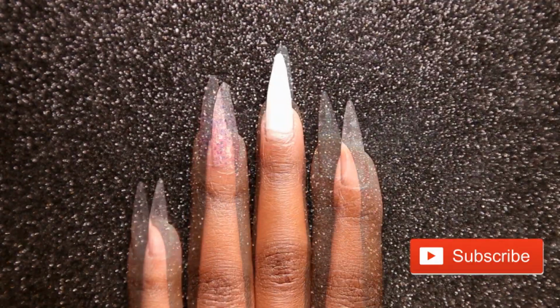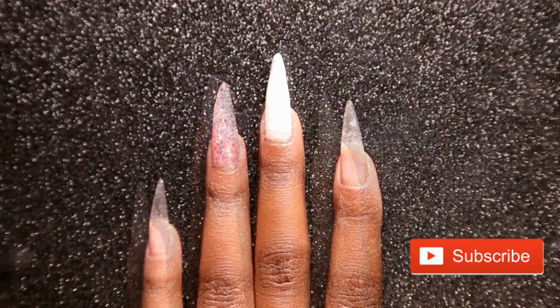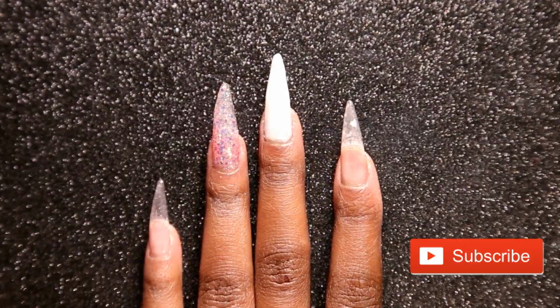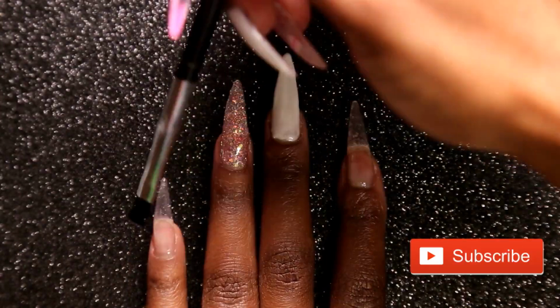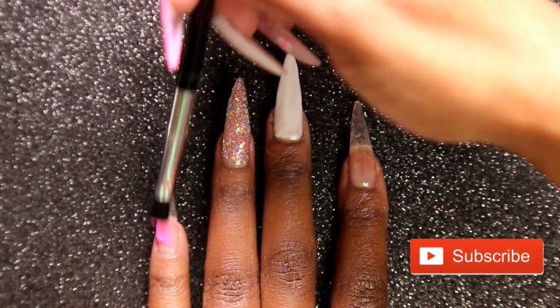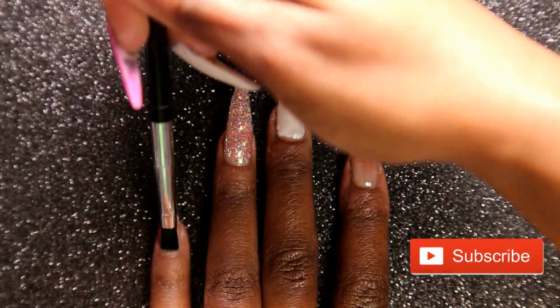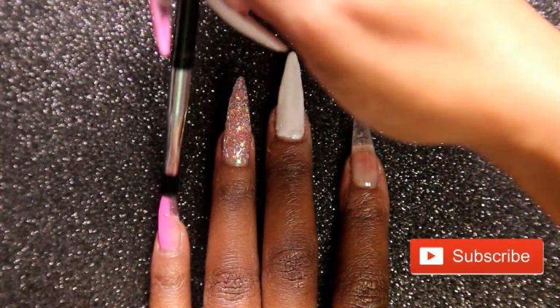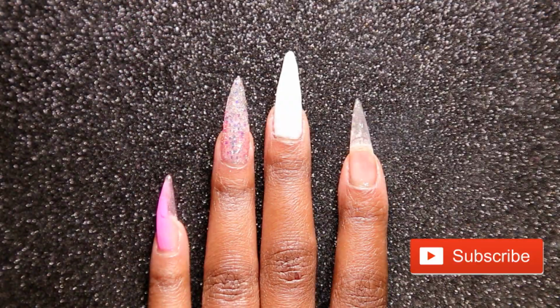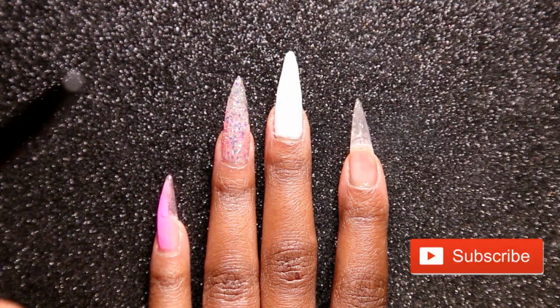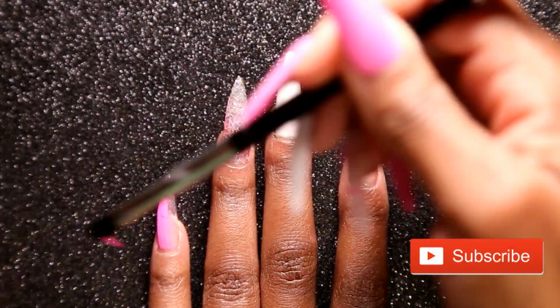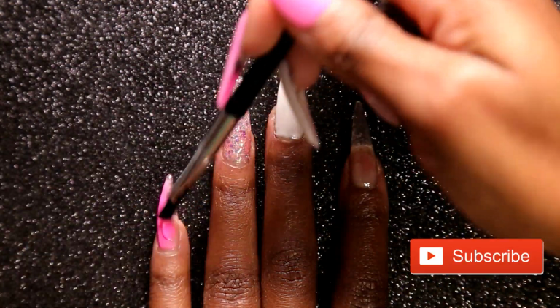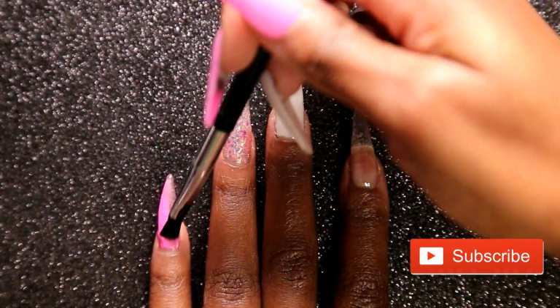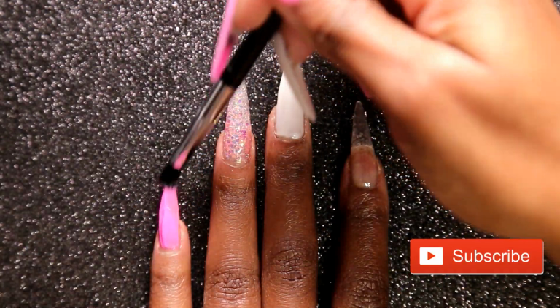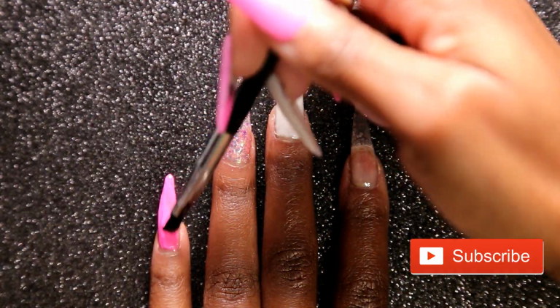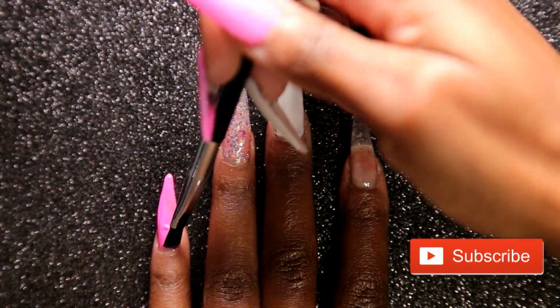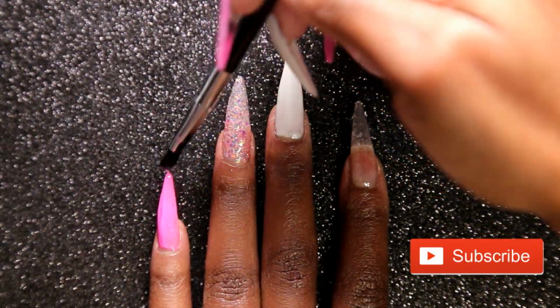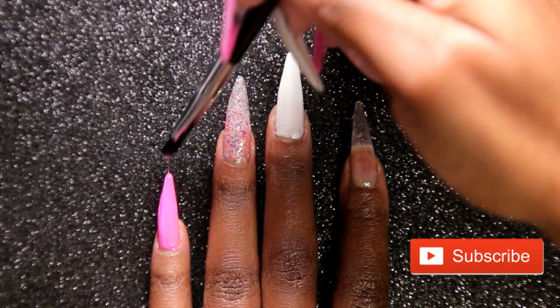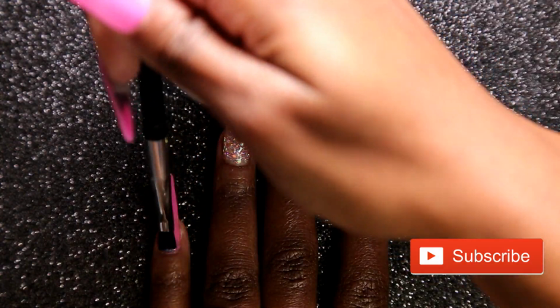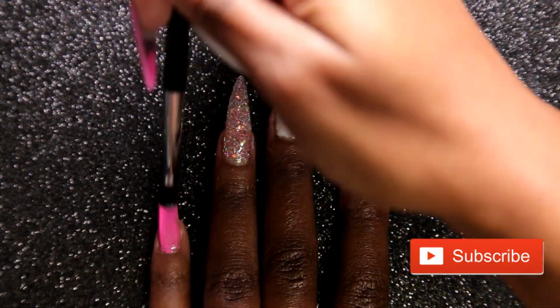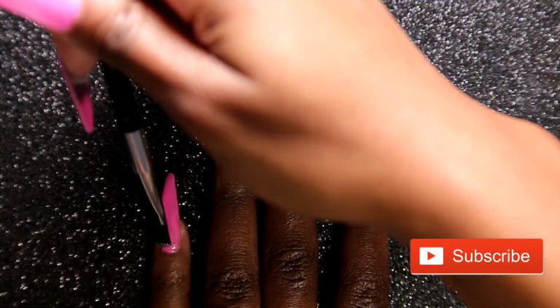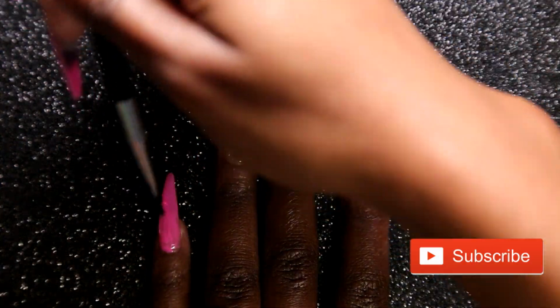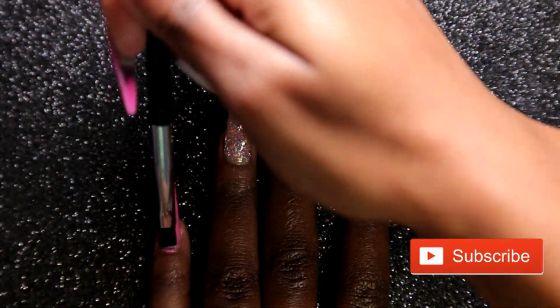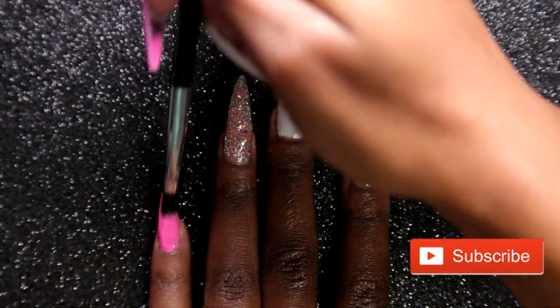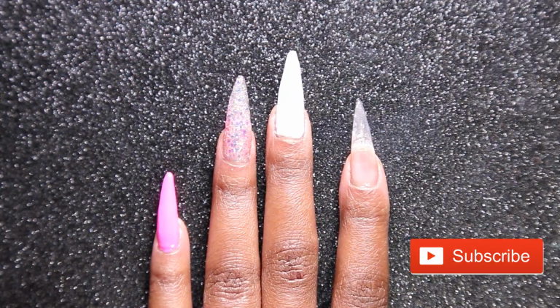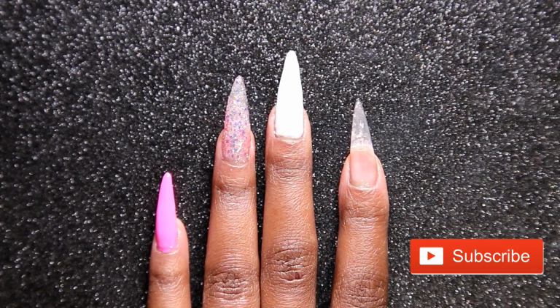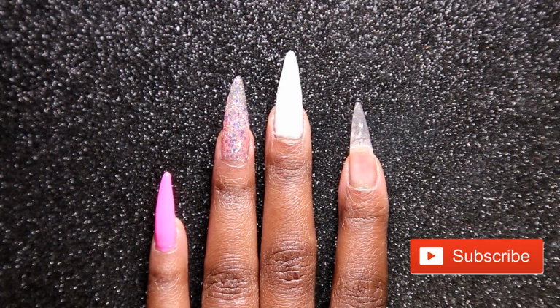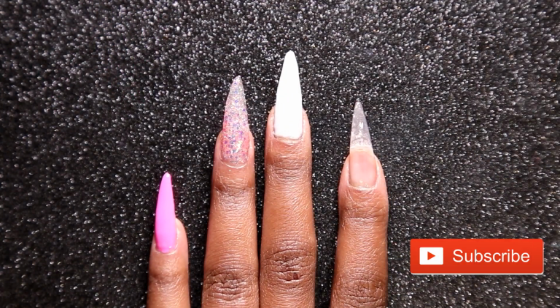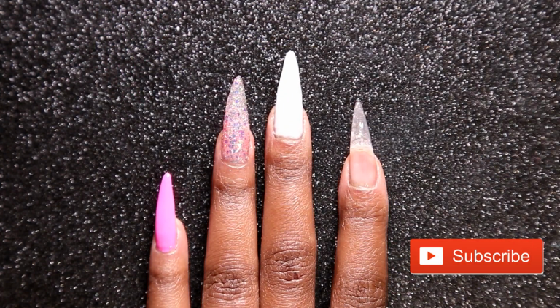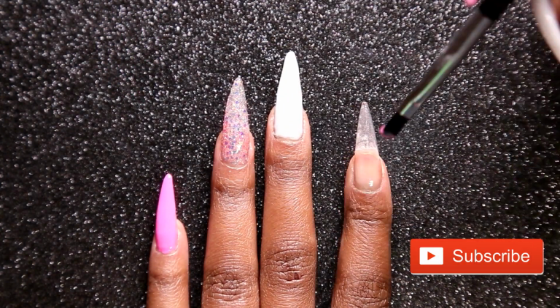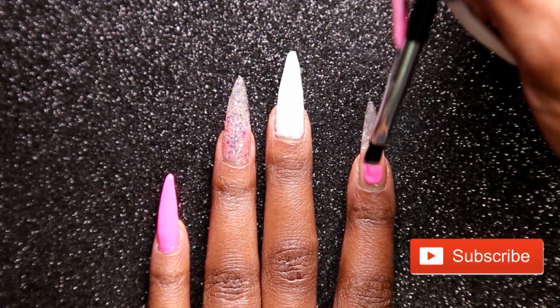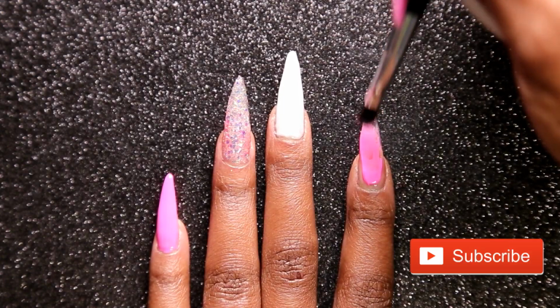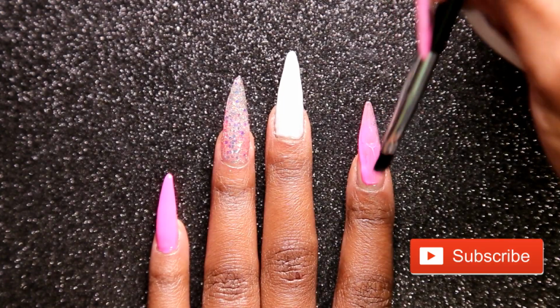Now I'm going to go in with my favorite pink from Light Elegance — that is Pop Rockin Pink. I'm going to apply that on my pinky nail and my pointer finger, and then cure for 30 seconds in my lamp.